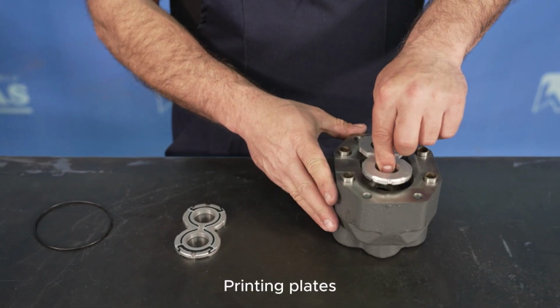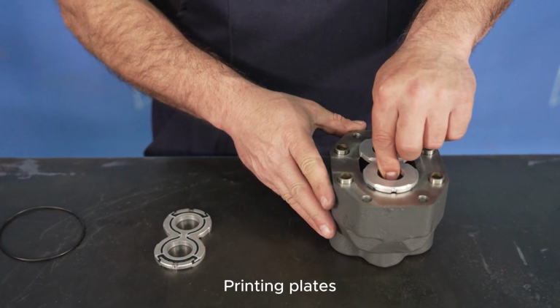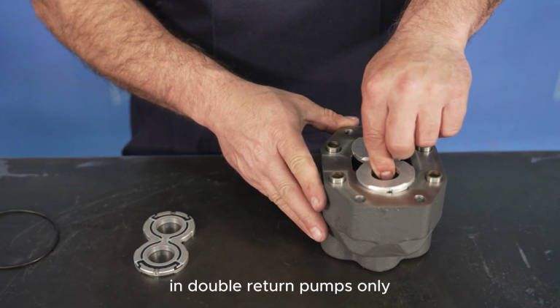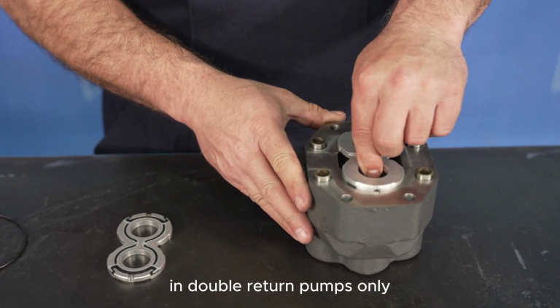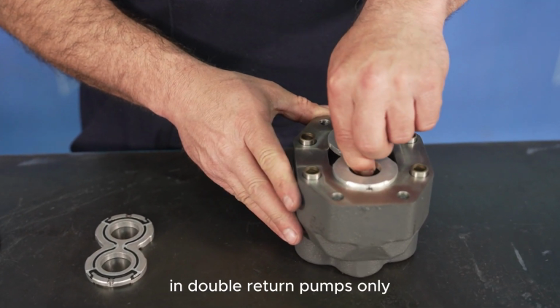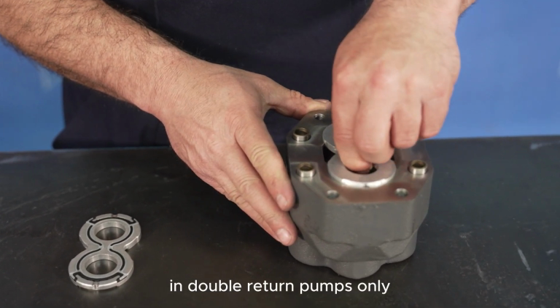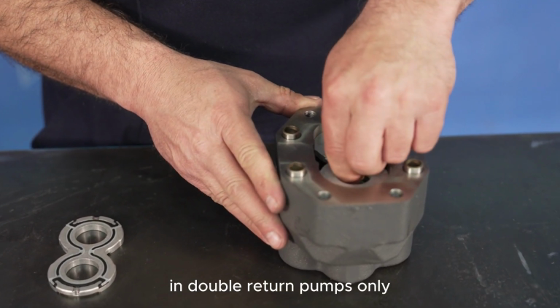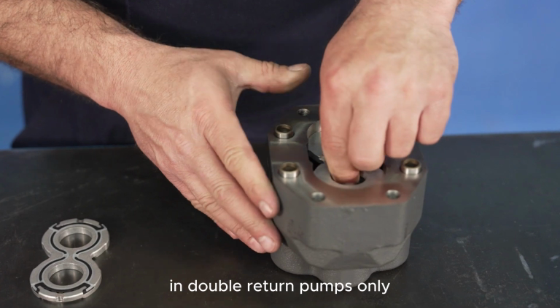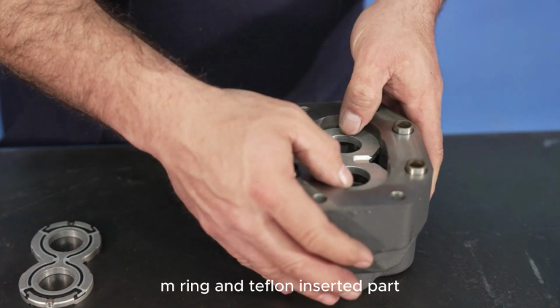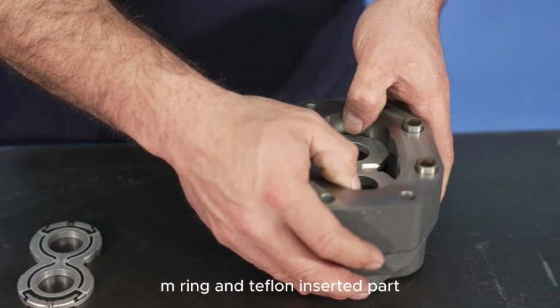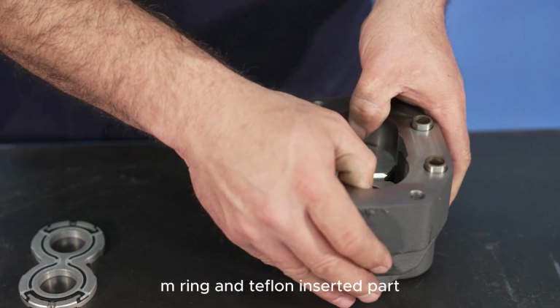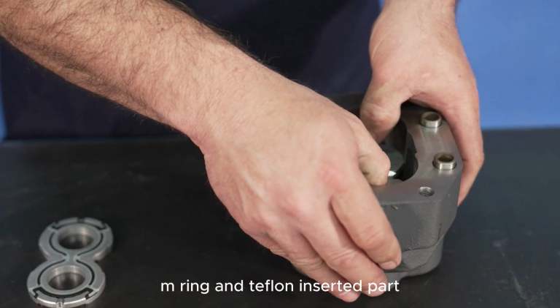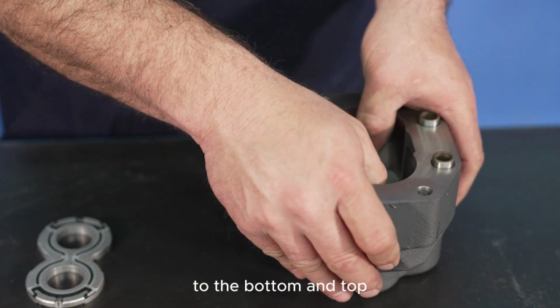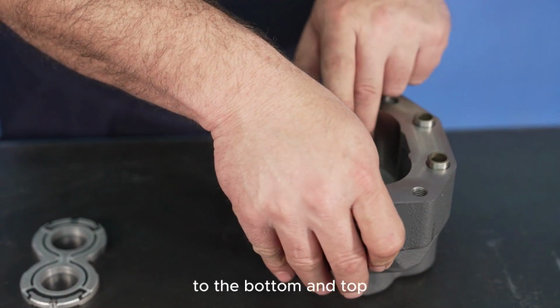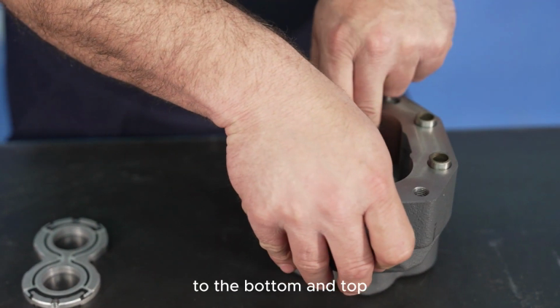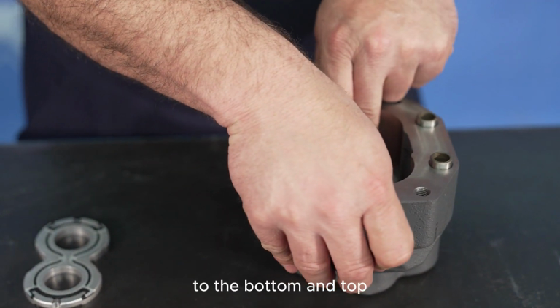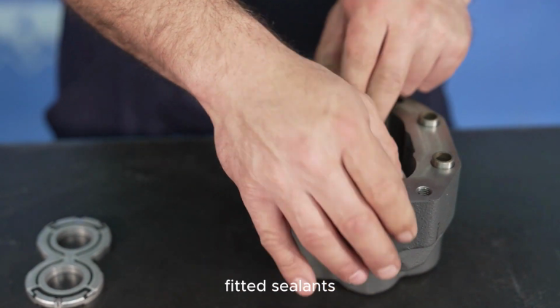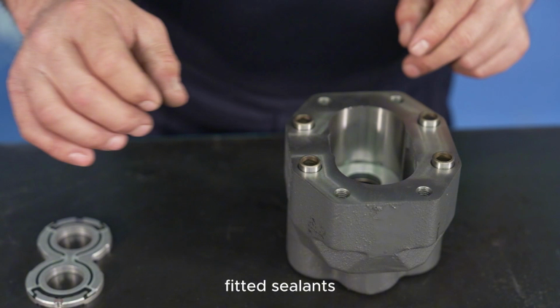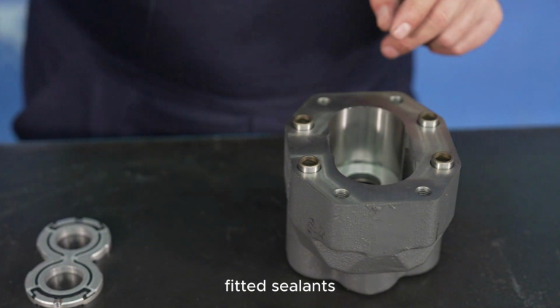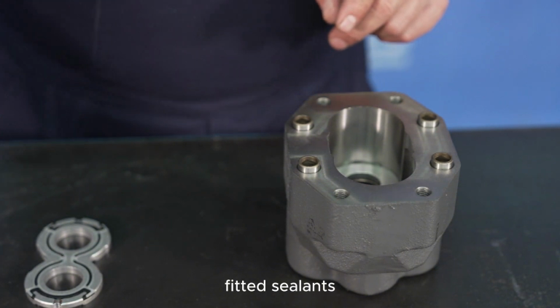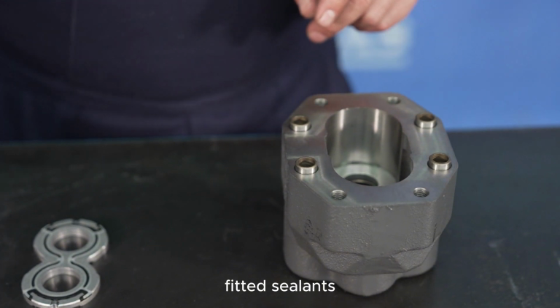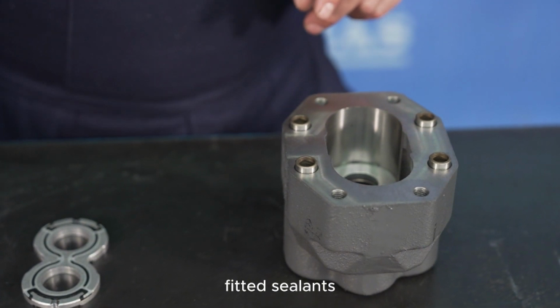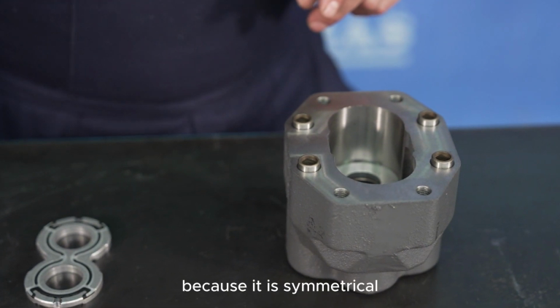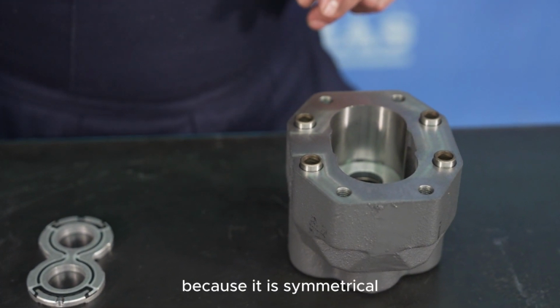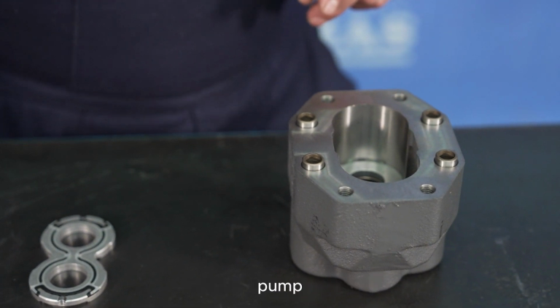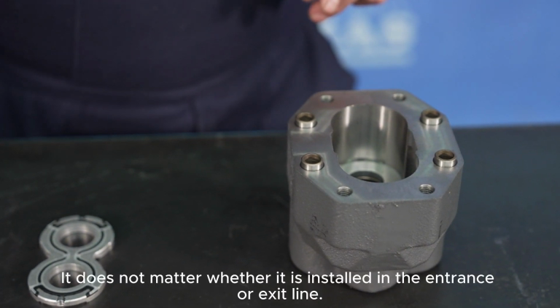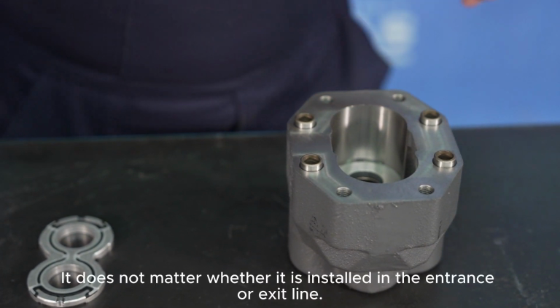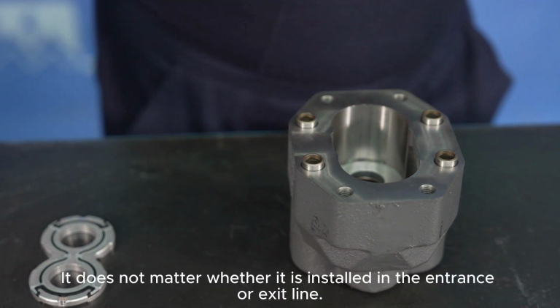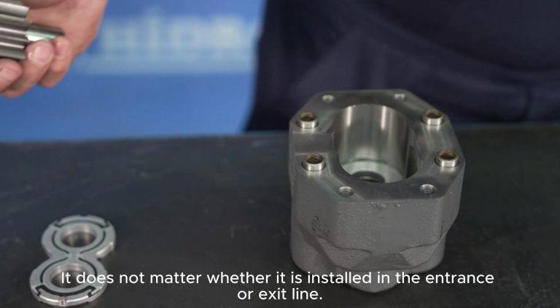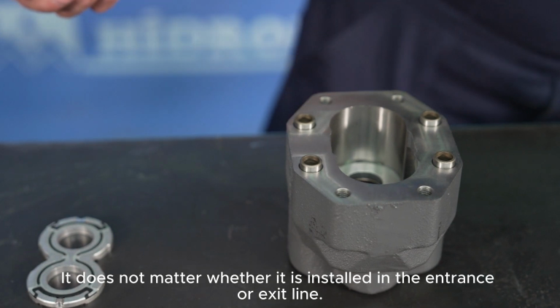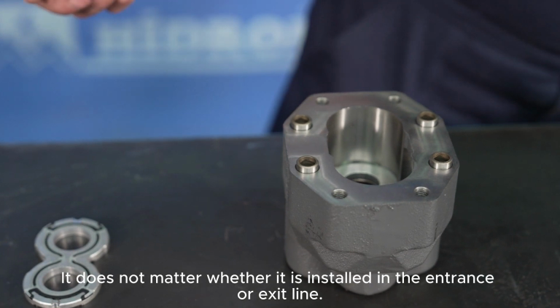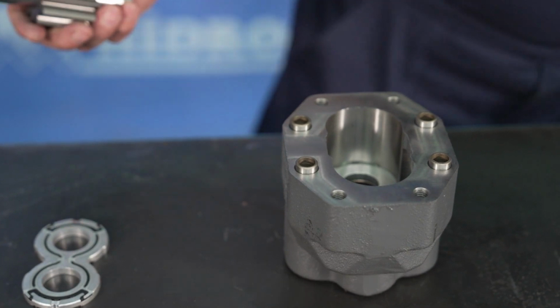In double rotation pumps, the pressure plates are installed with the side containing the M-ring and Teflon facing up and down. Since the seals are symmetrical, it doesn't matter whether they are placed on the pump's inlet or outlet line.